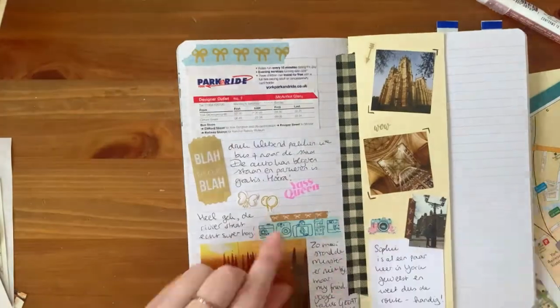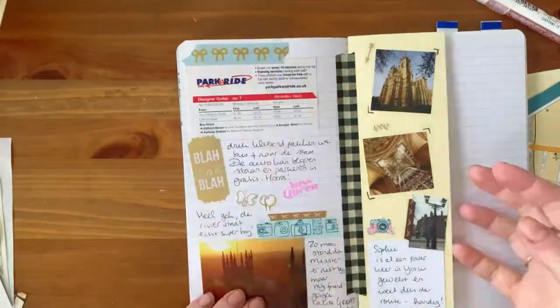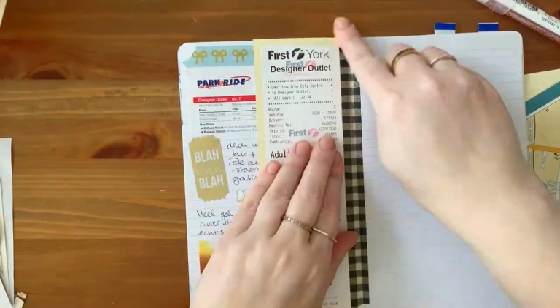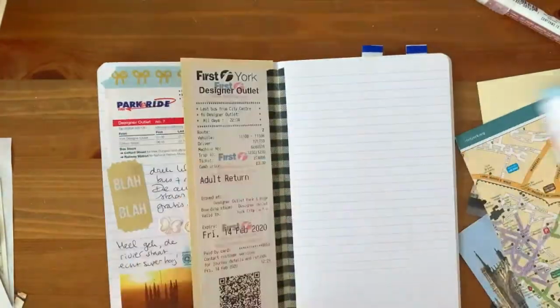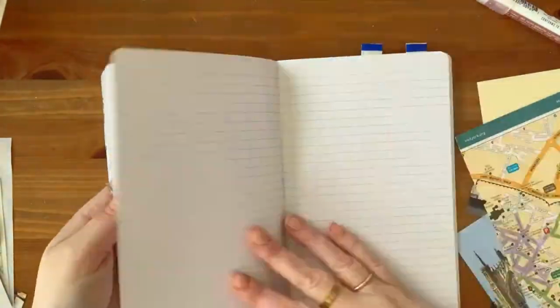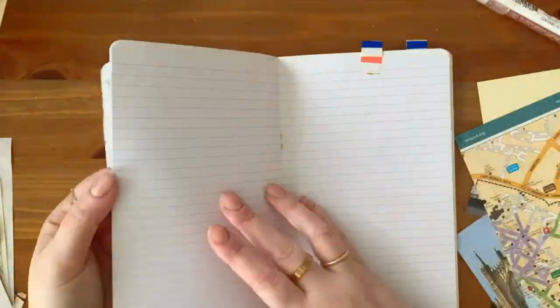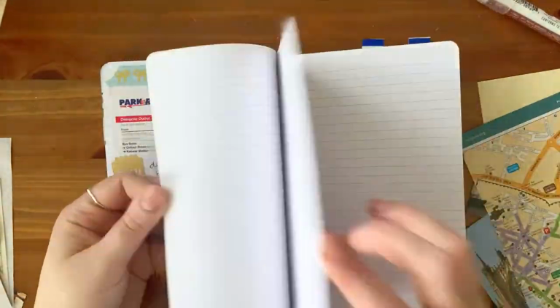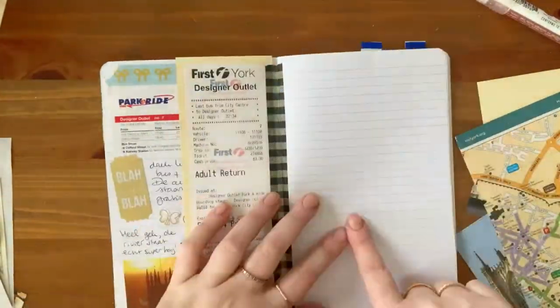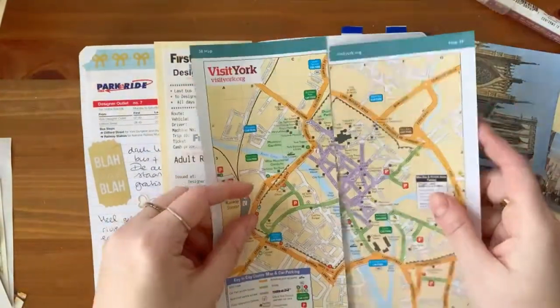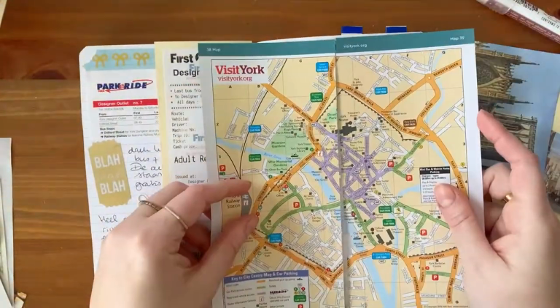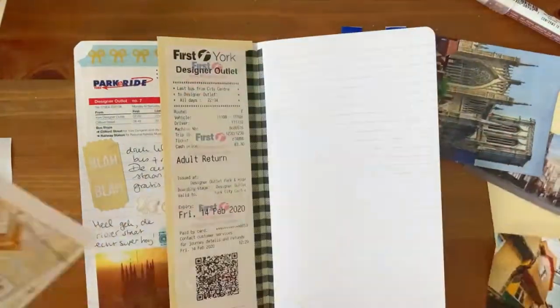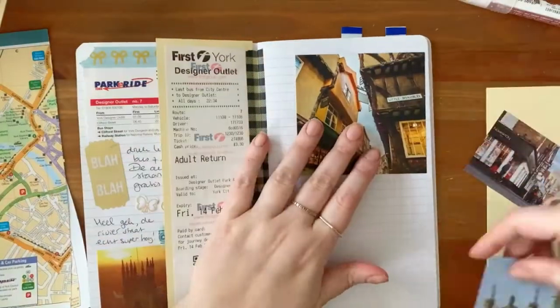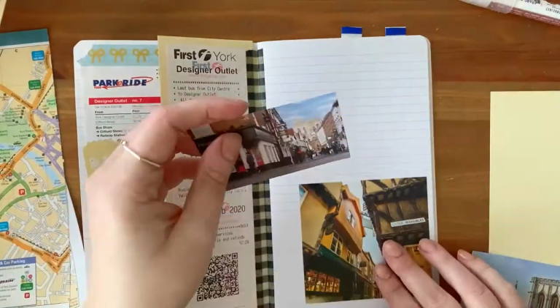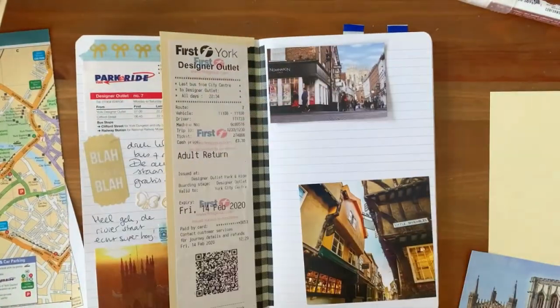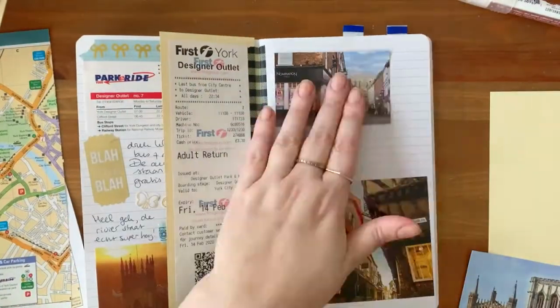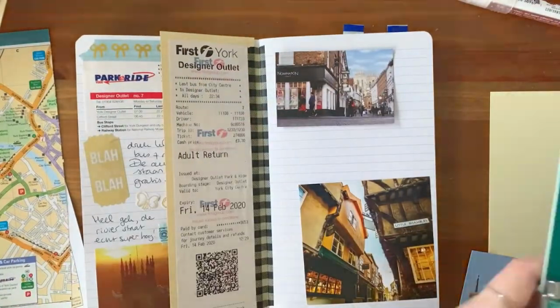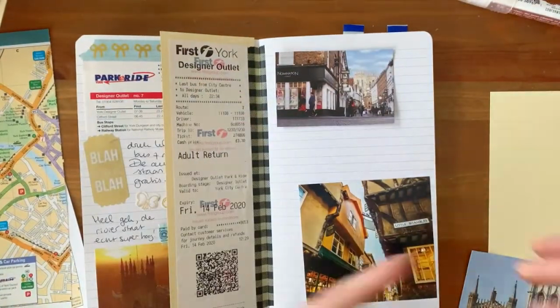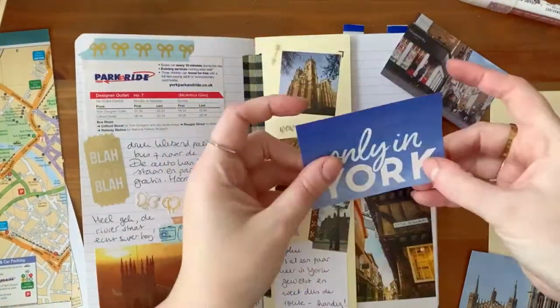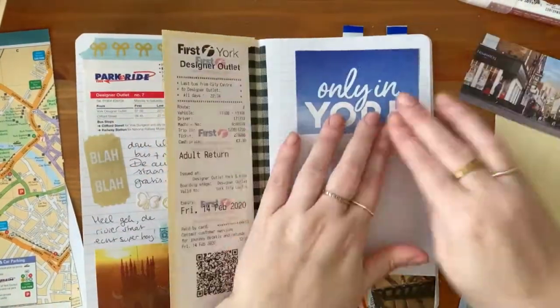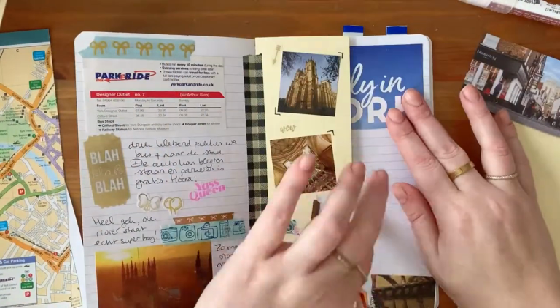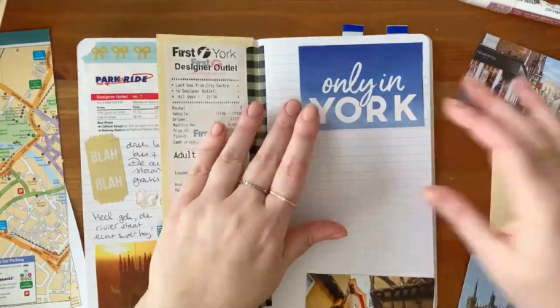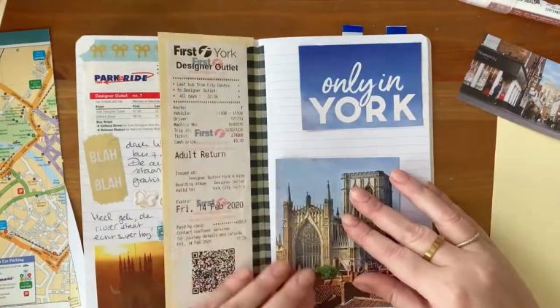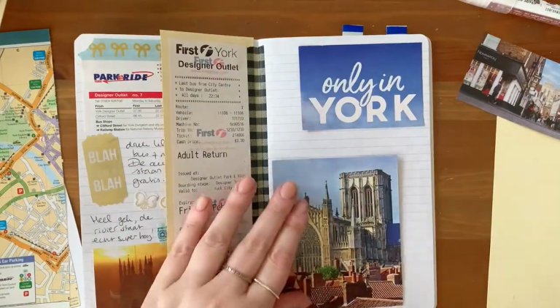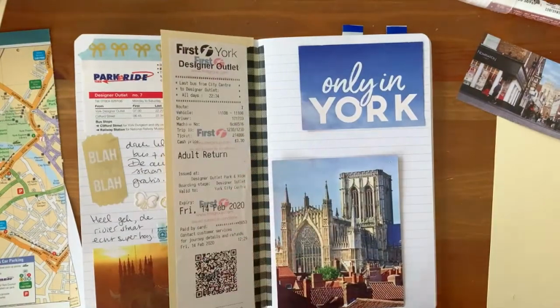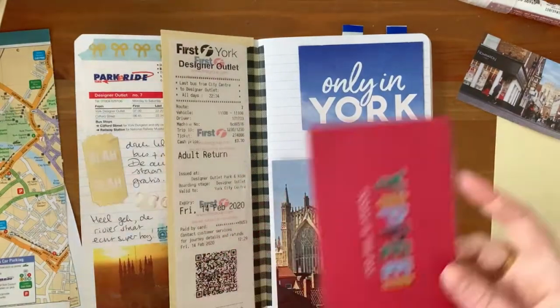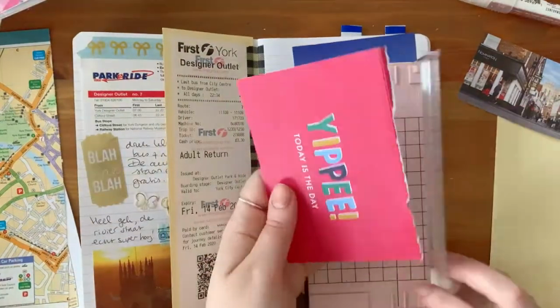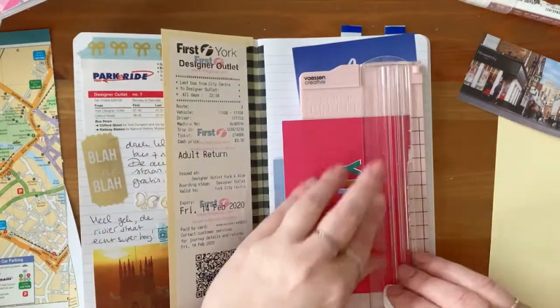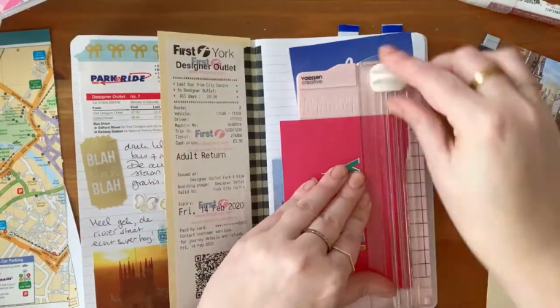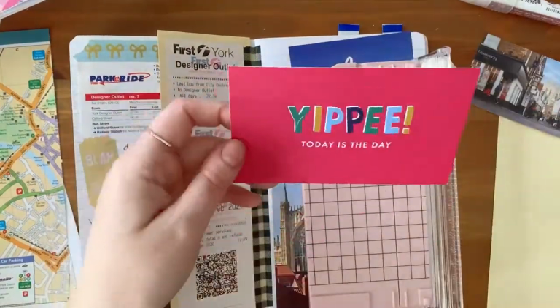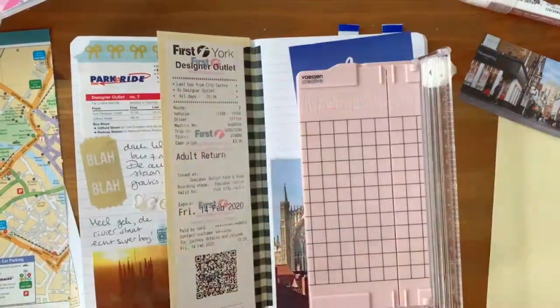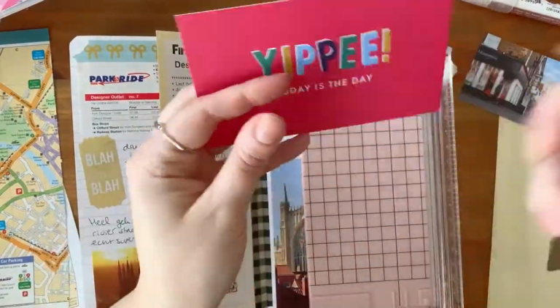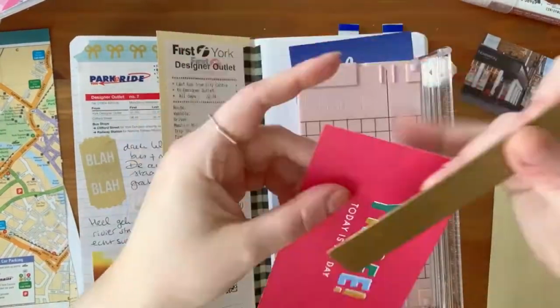On the left page I started with the schedule of the bus that we took and finished off that page with a gorgeous photo of York Minster. Then here on the right page you can see me moving about some different photos that I had.